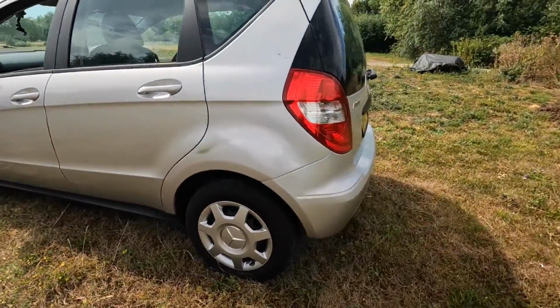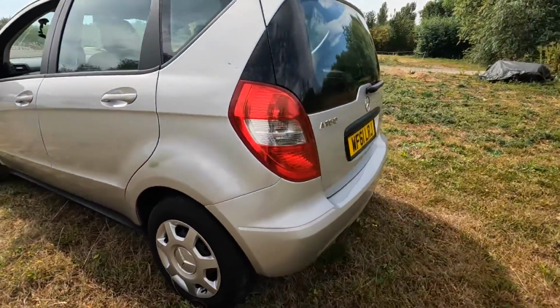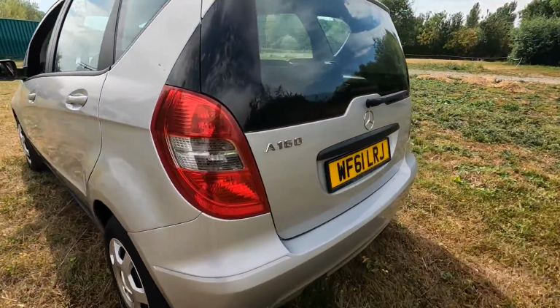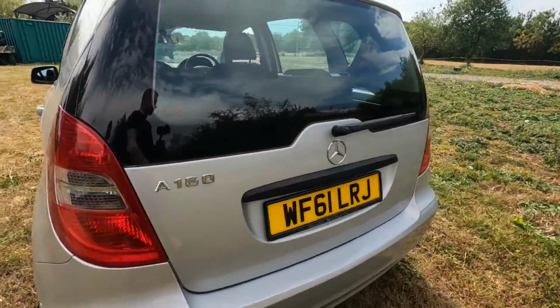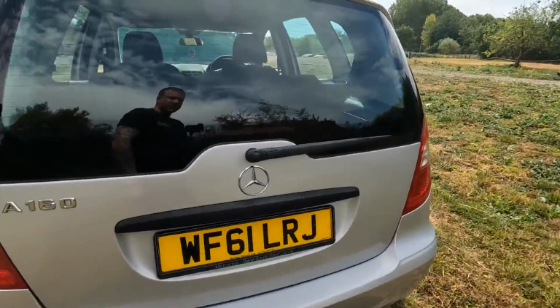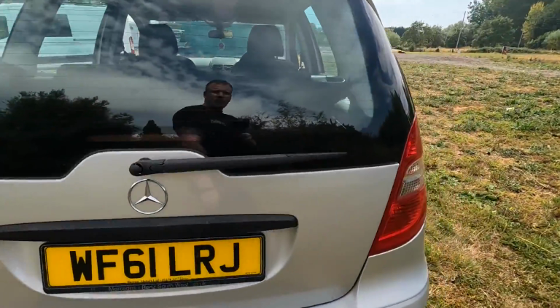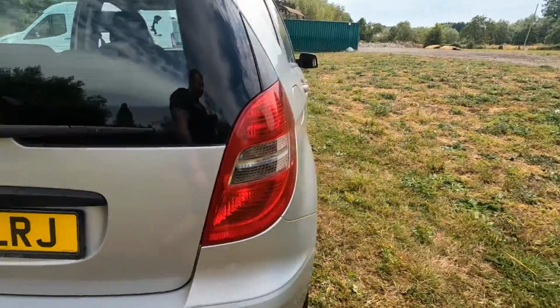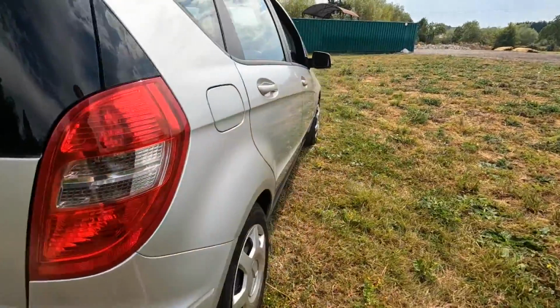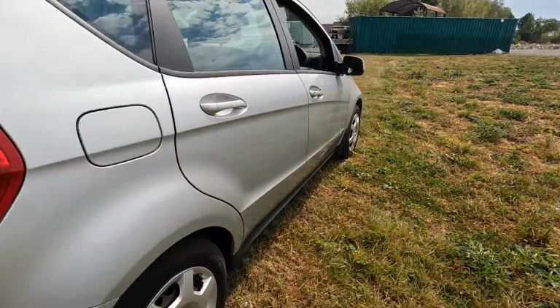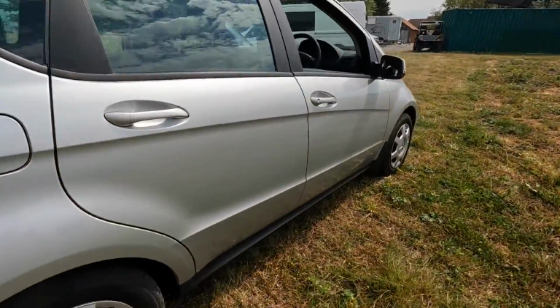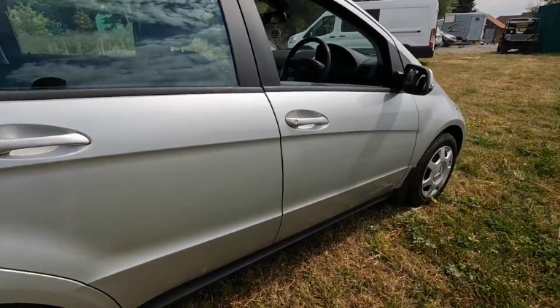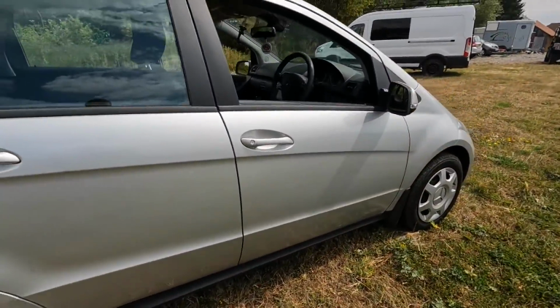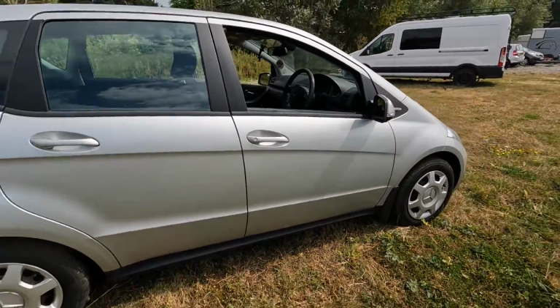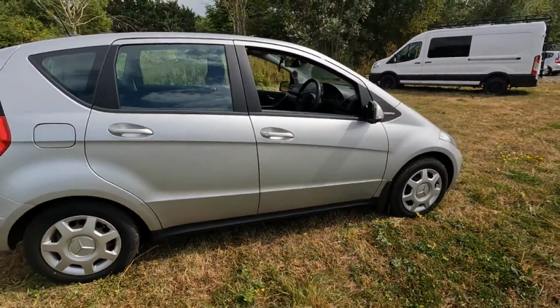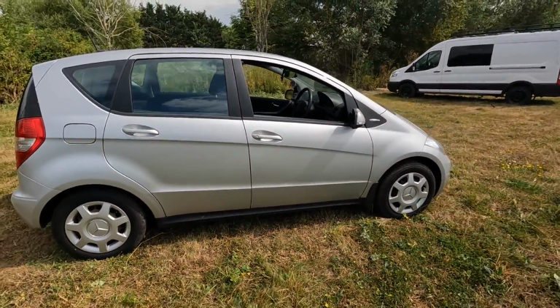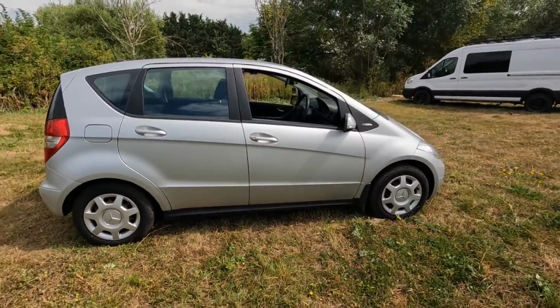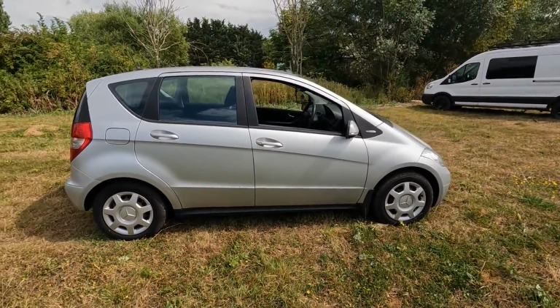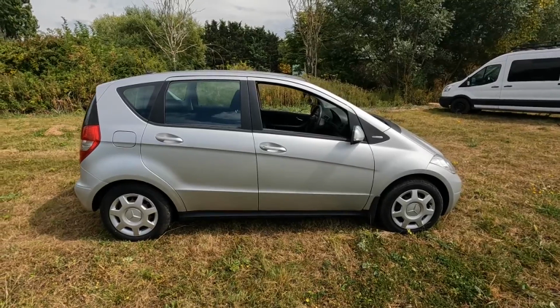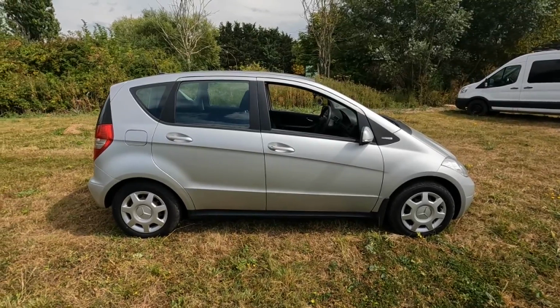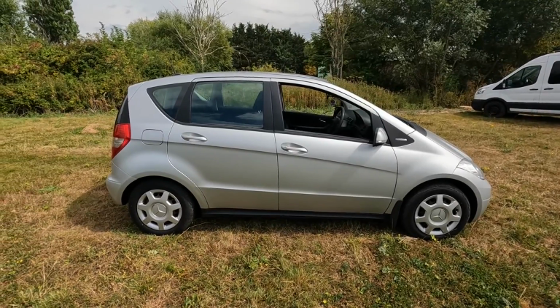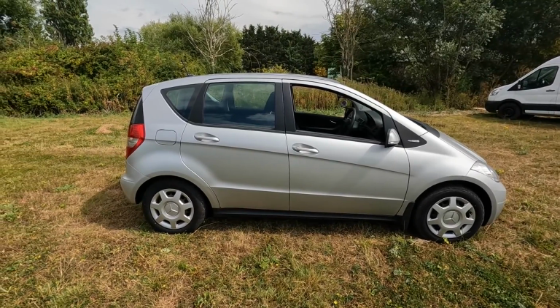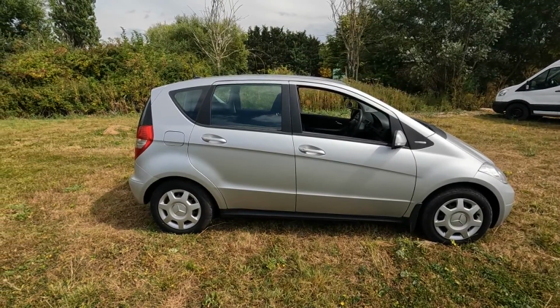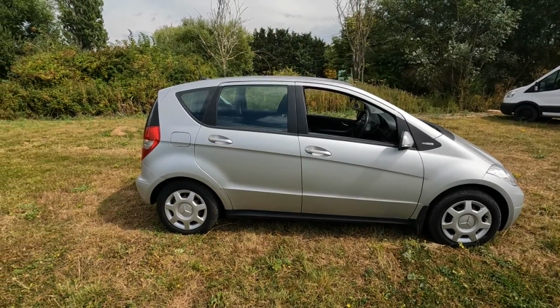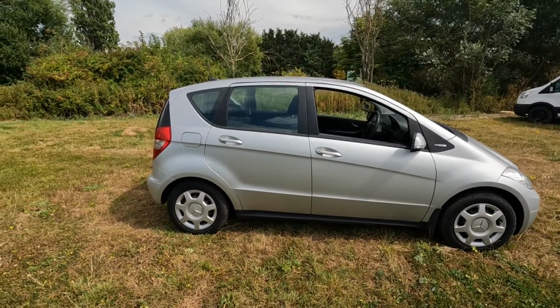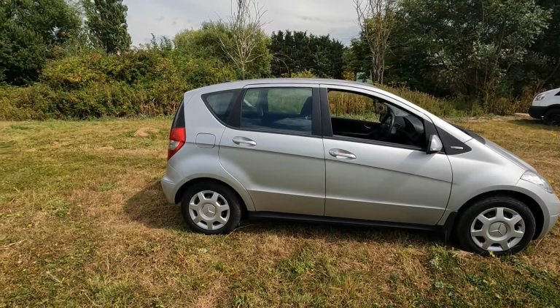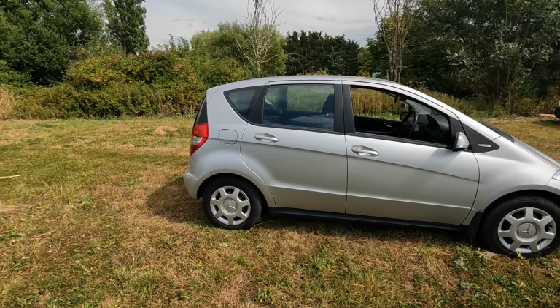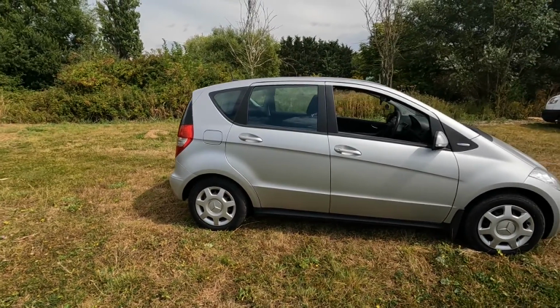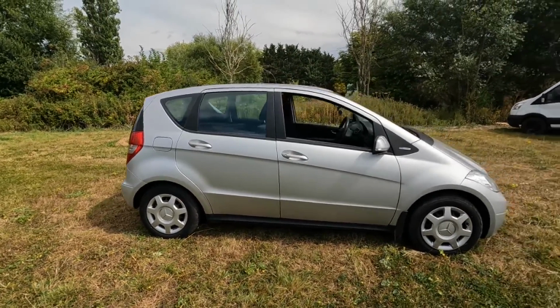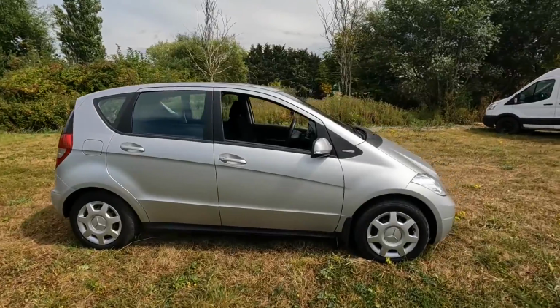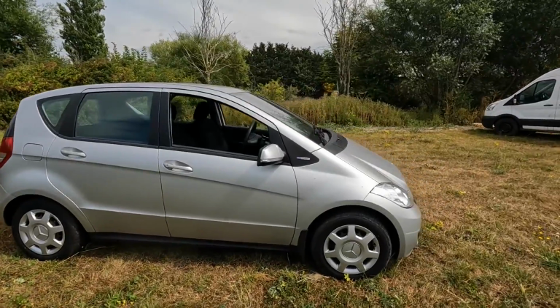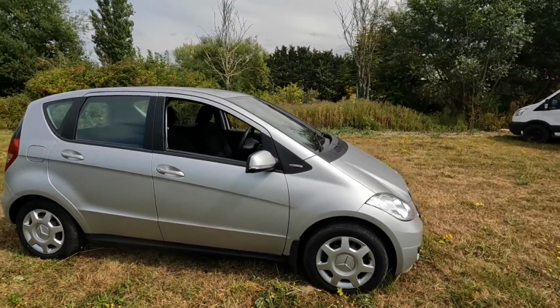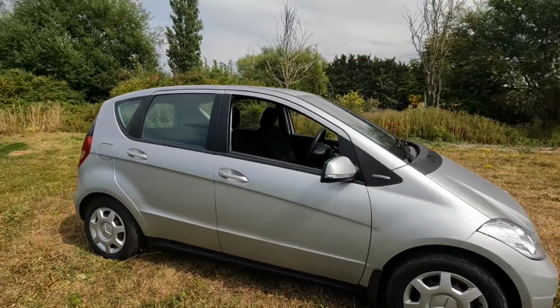You can see what looks like primer coming through the paint. I think they've had that repainted and something's gone wrong with the painting process. I'm not a paint expert, but I imagine not enough bottom coat - the primer's coming through the paint. But other than that, this car's in really good condition.